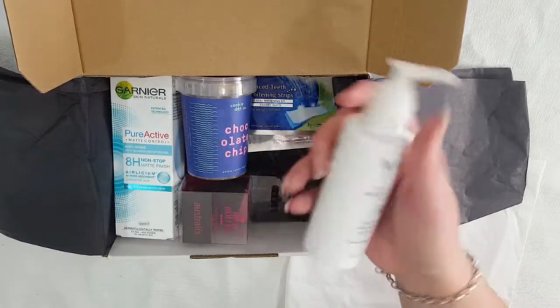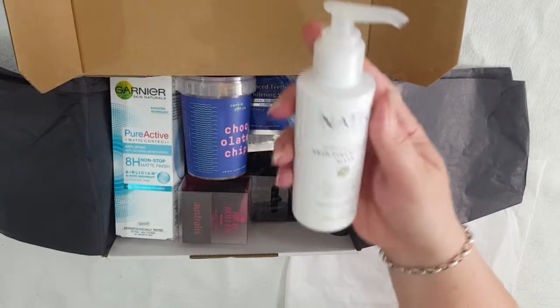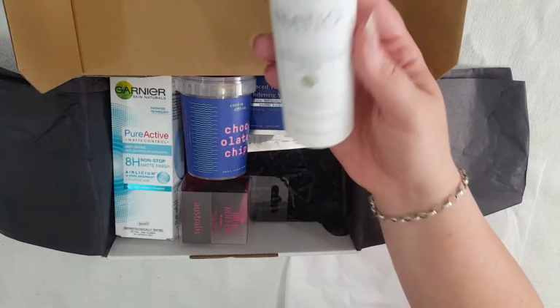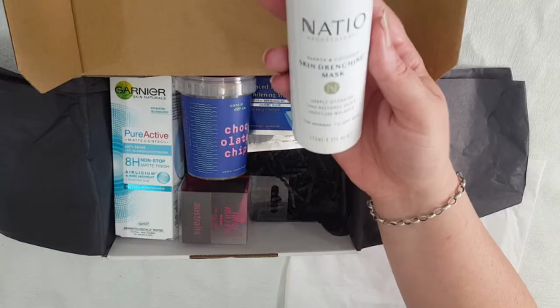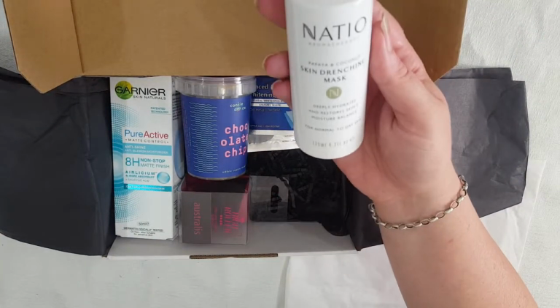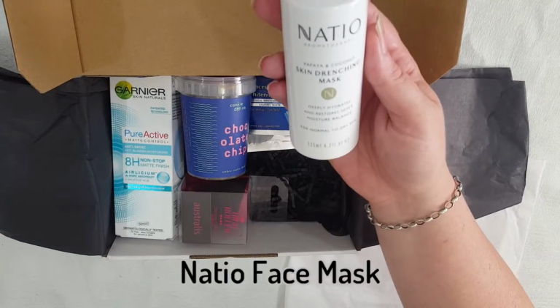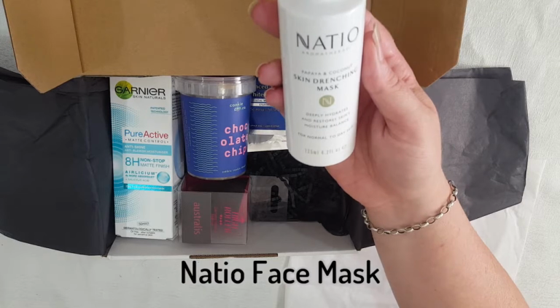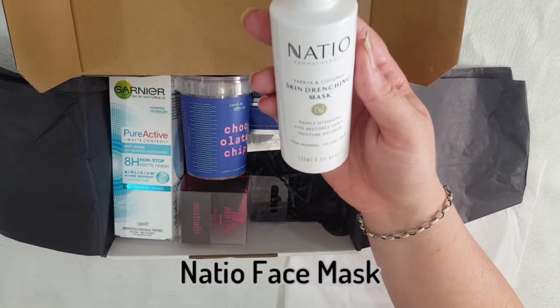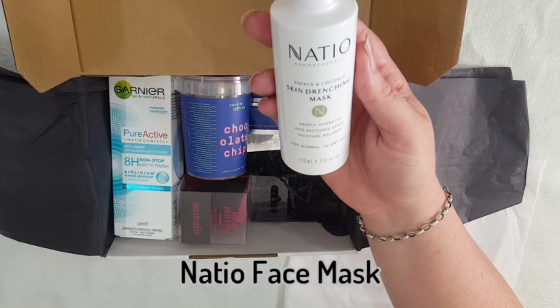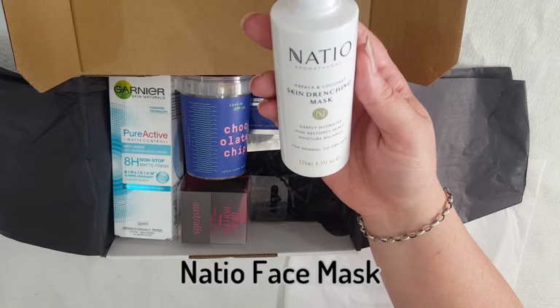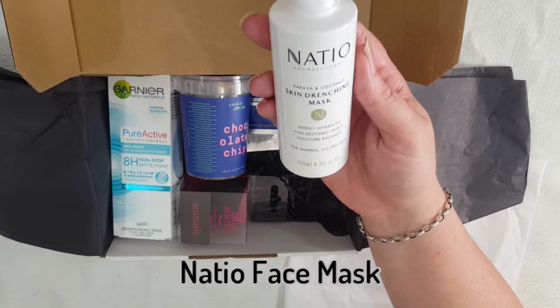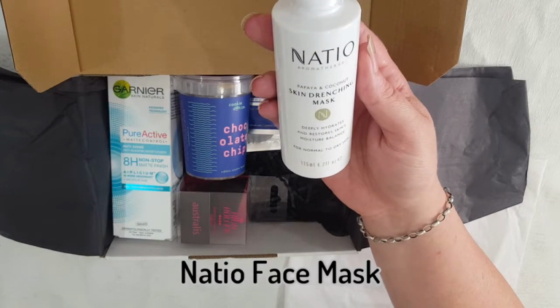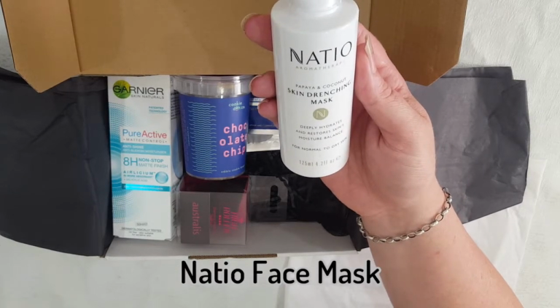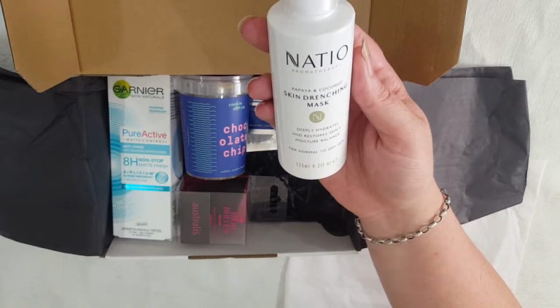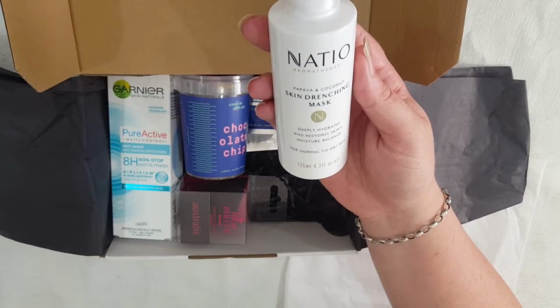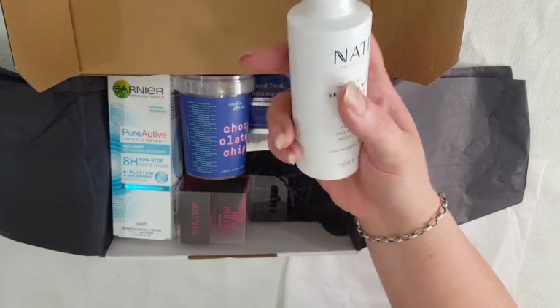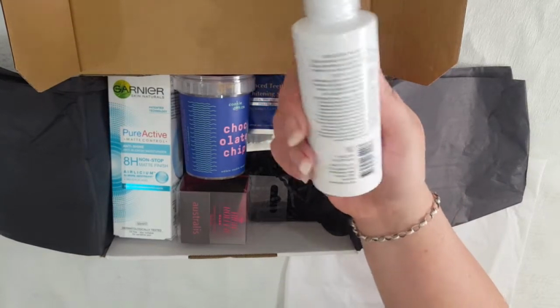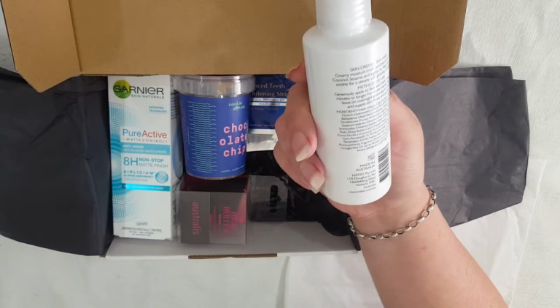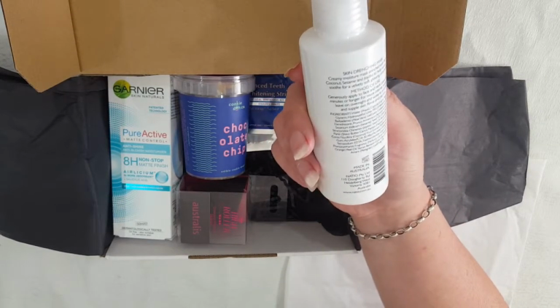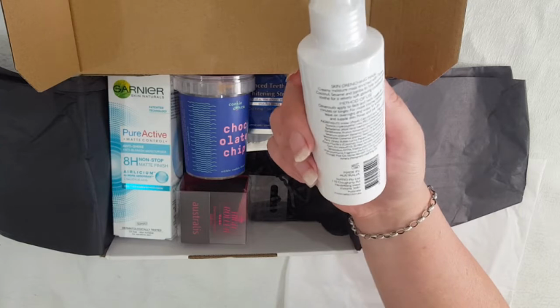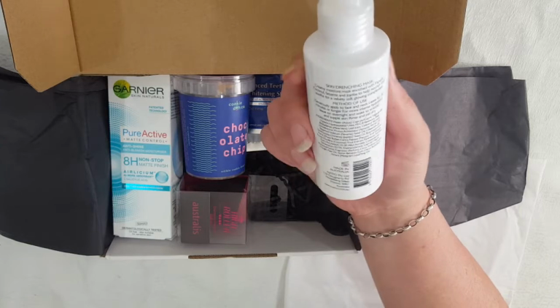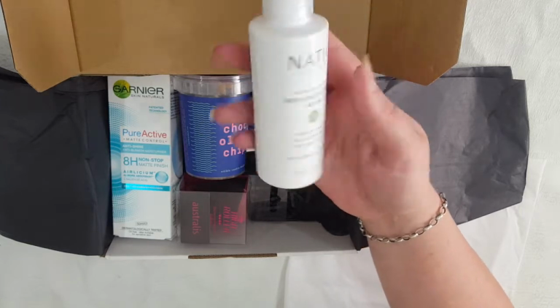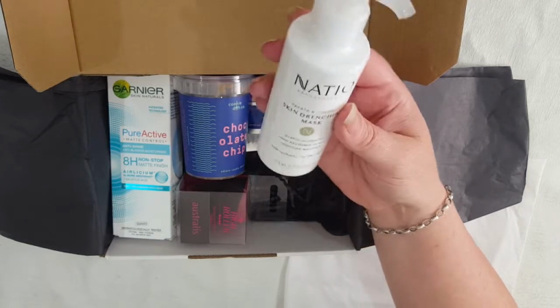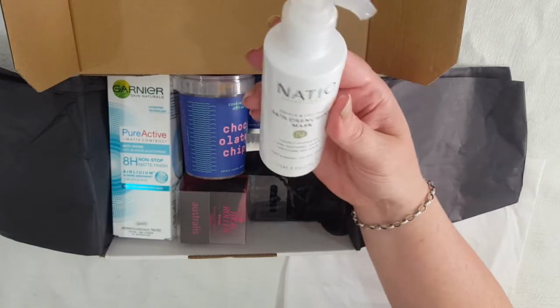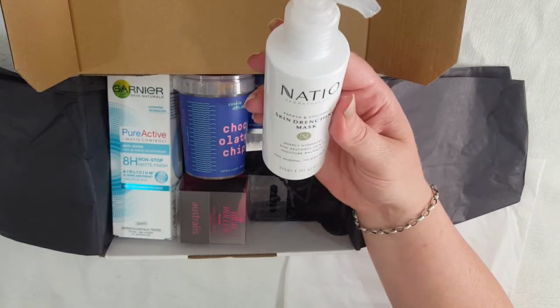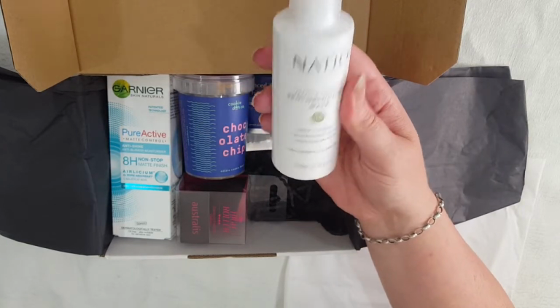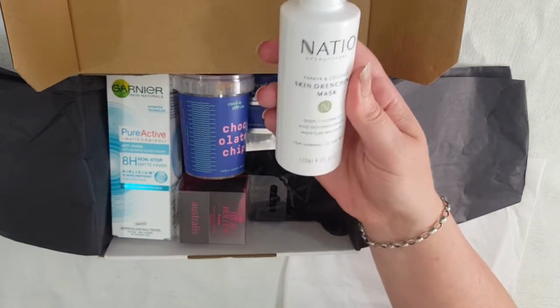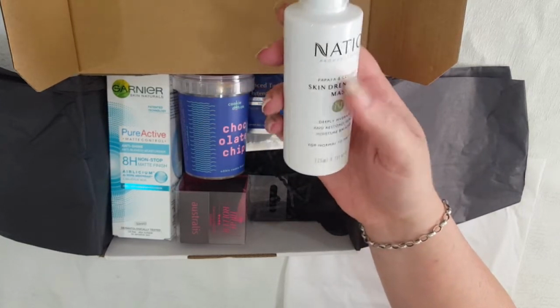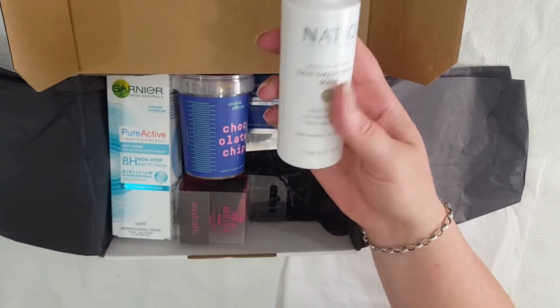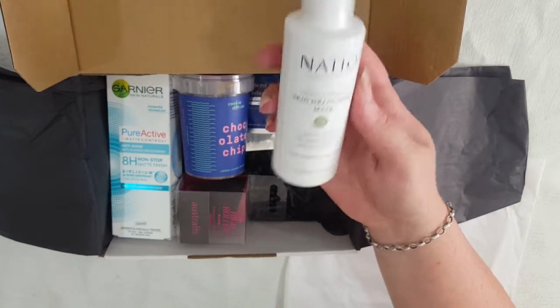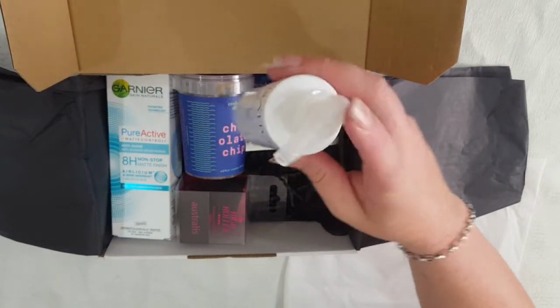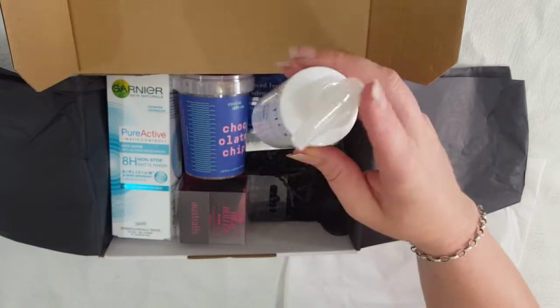Here we have the Natio Skin Drenching Mask — deeply hydrates and restores skin moisture and balance. Nice big bottle, 125ml with a pump top.